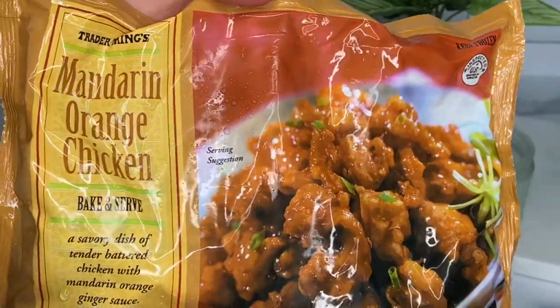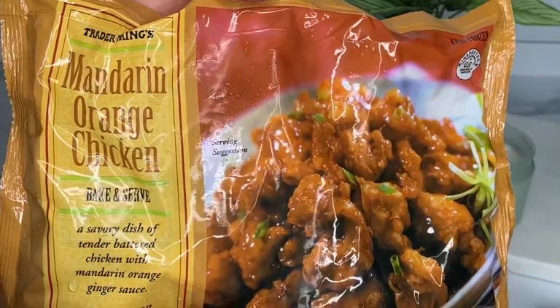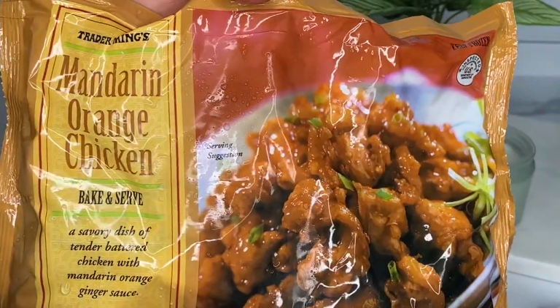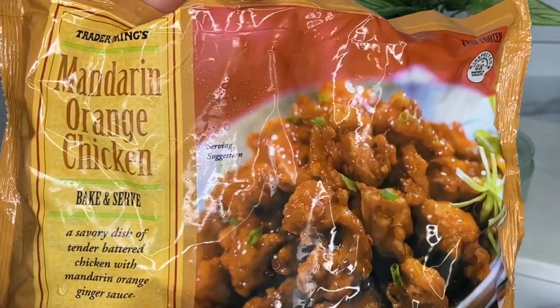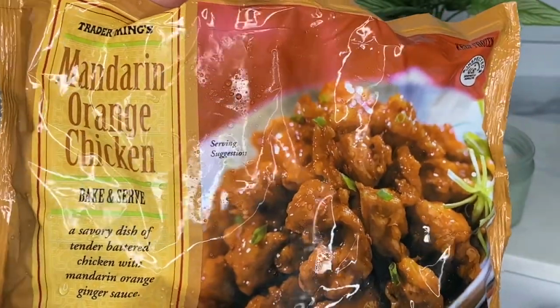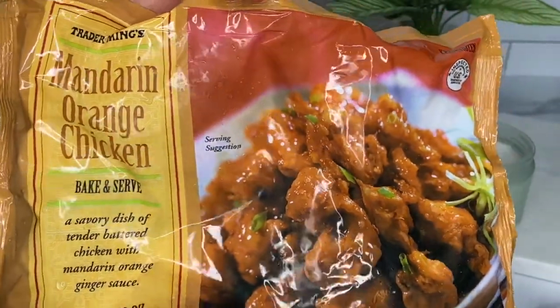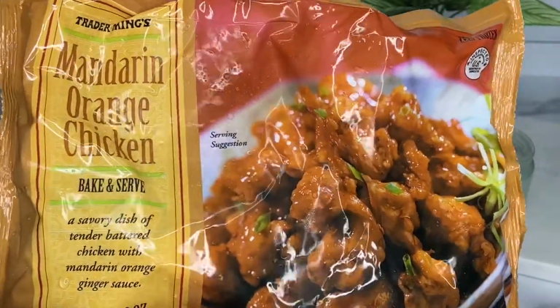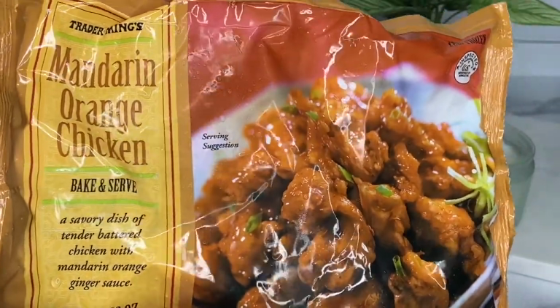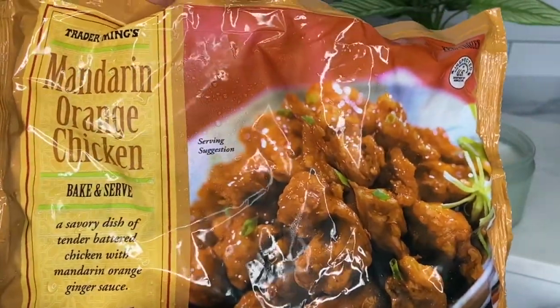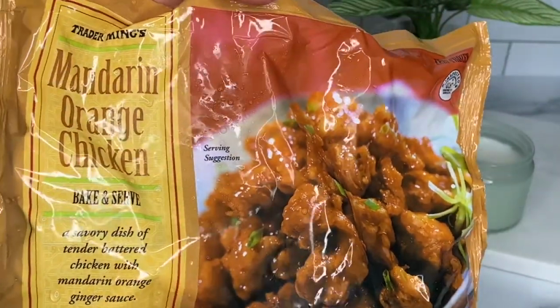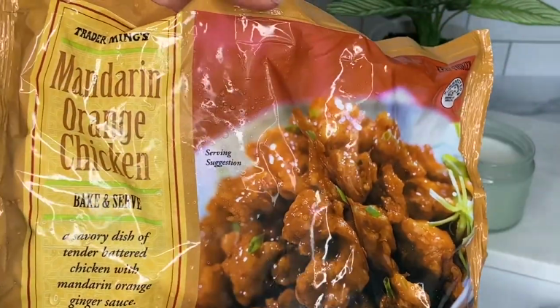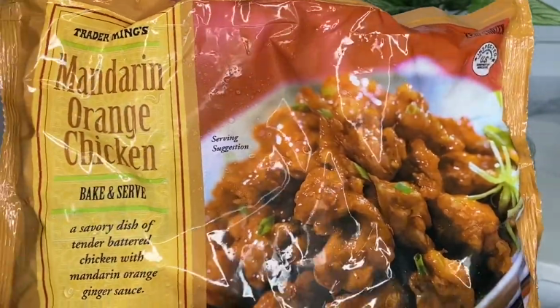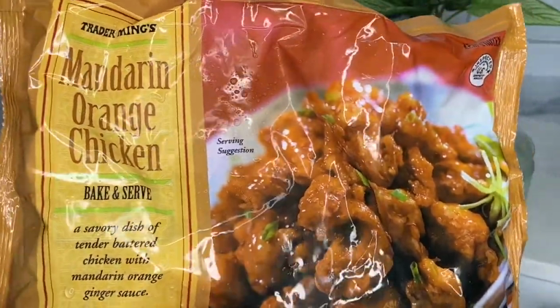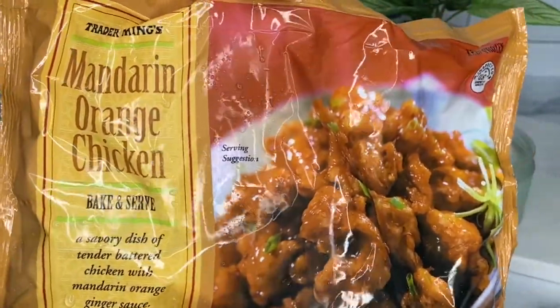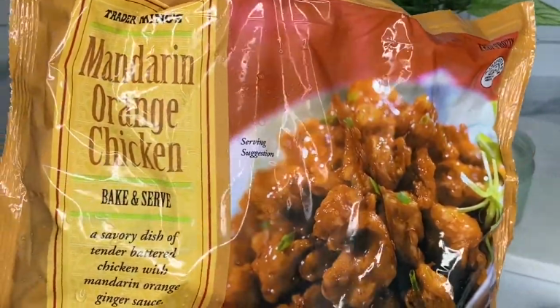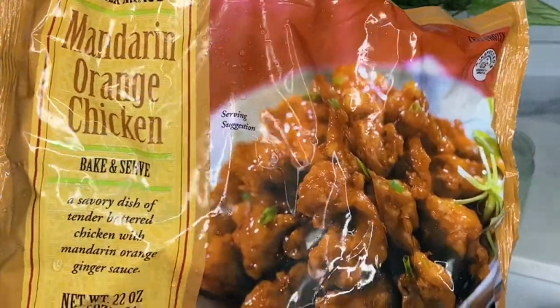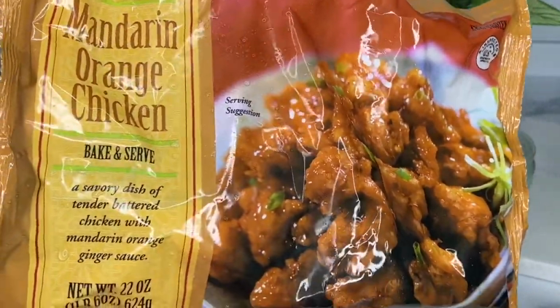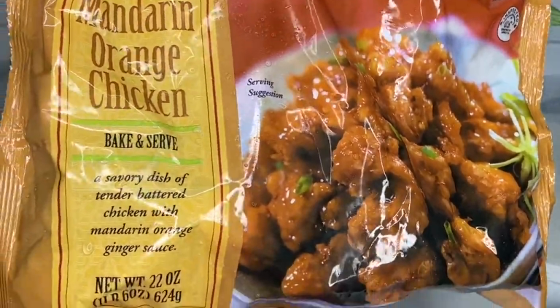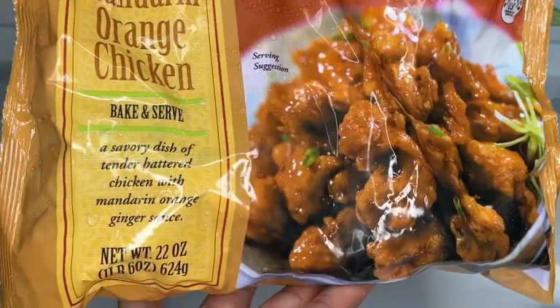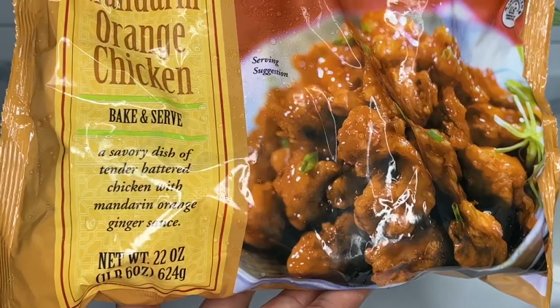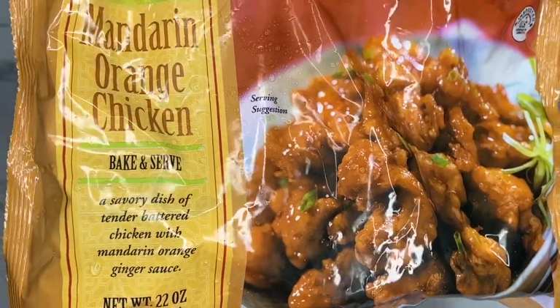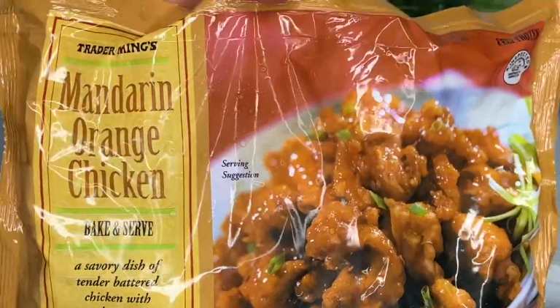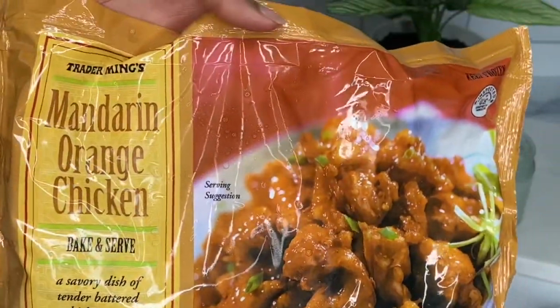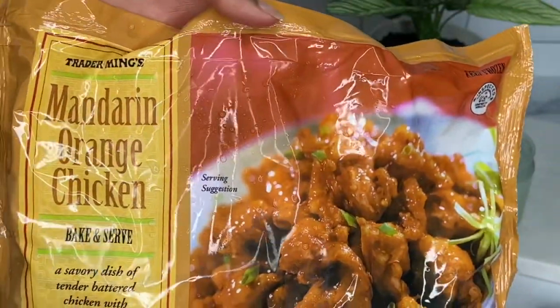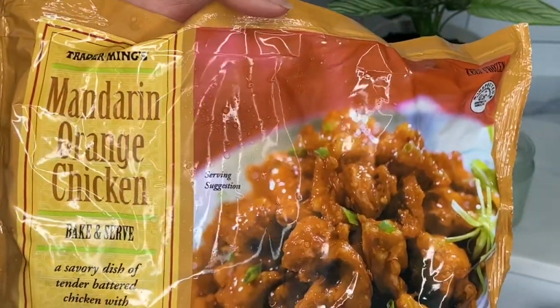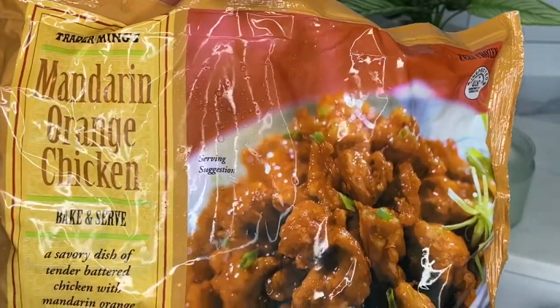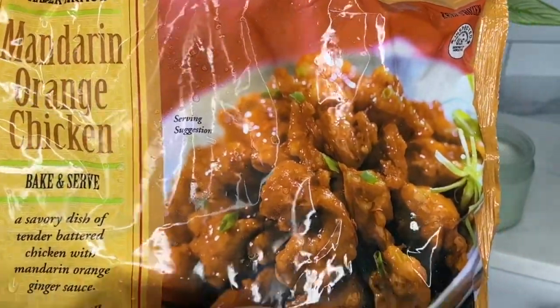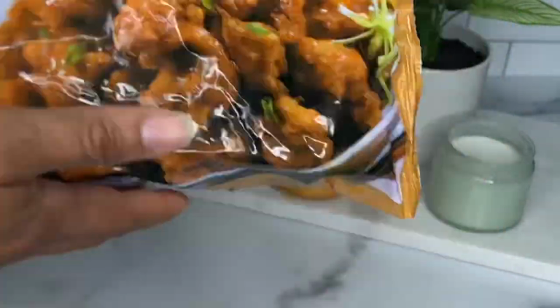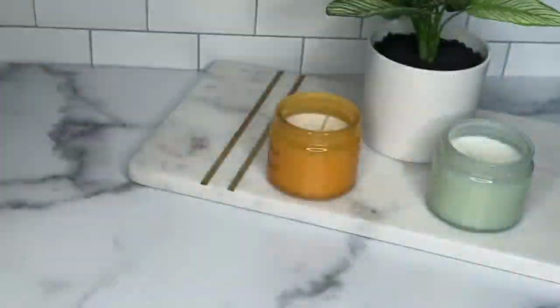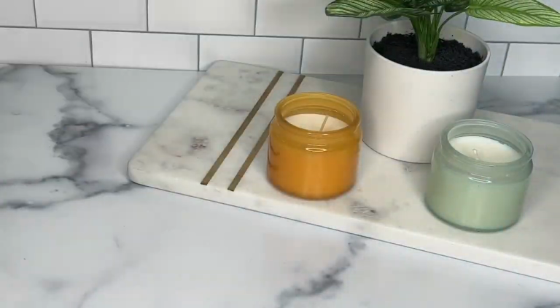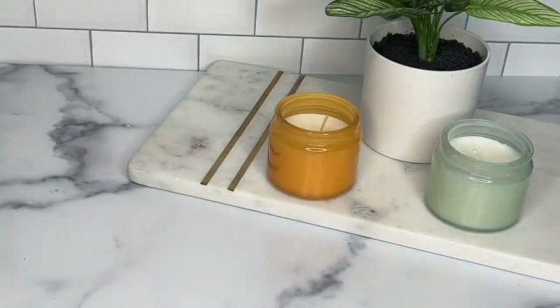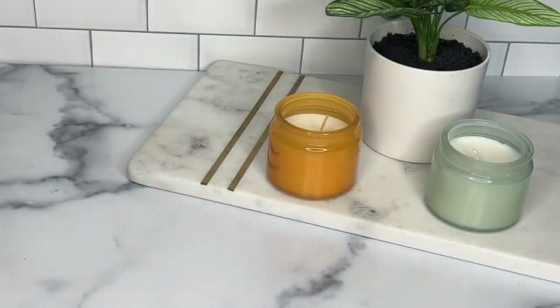Next up we have the mandarin orange chicken — aka Panda Express at home. These are really, really good. I recommend everyone get them — quick and easy meal.